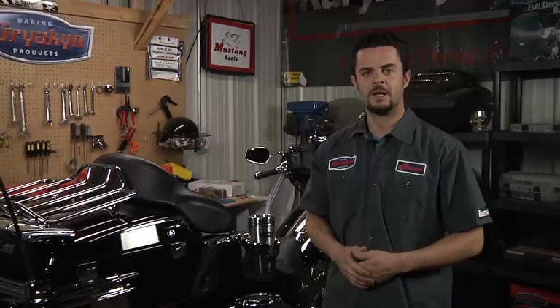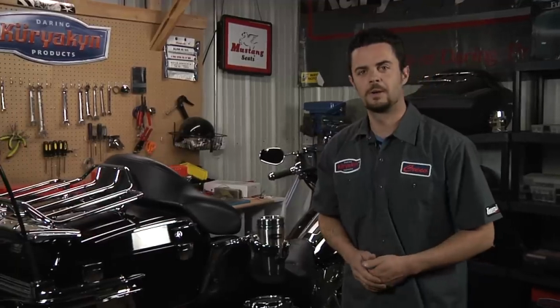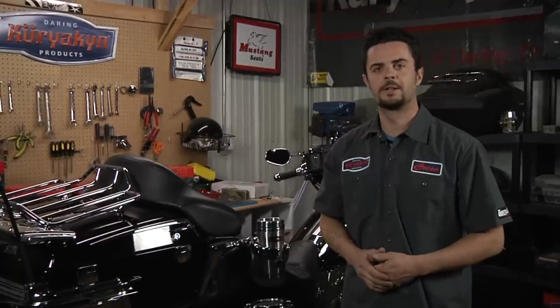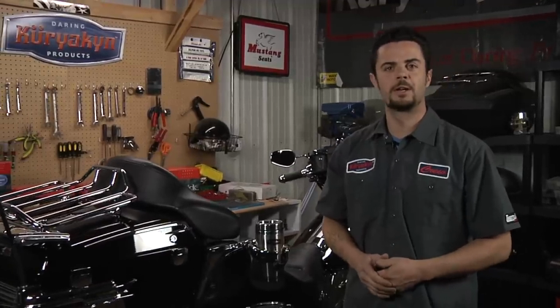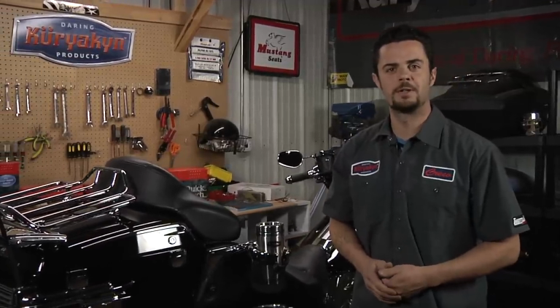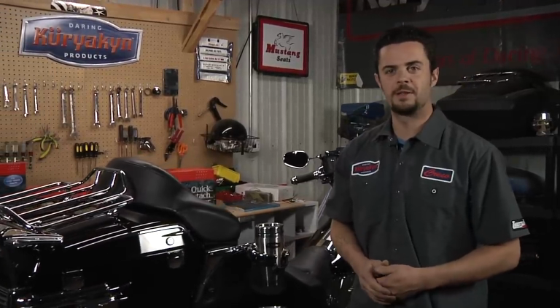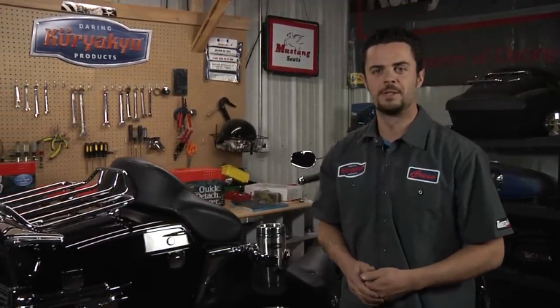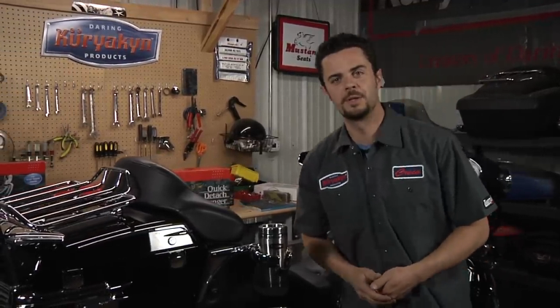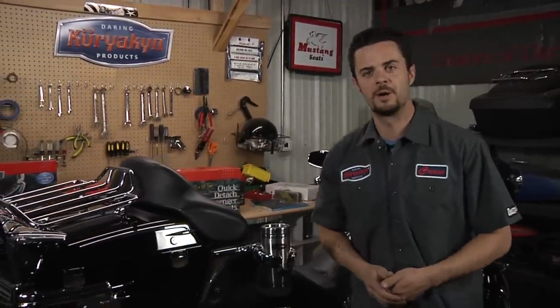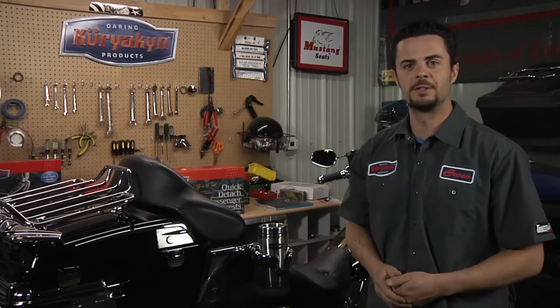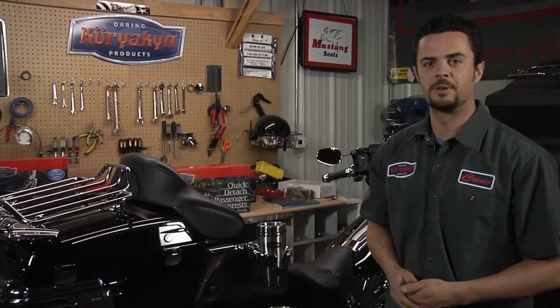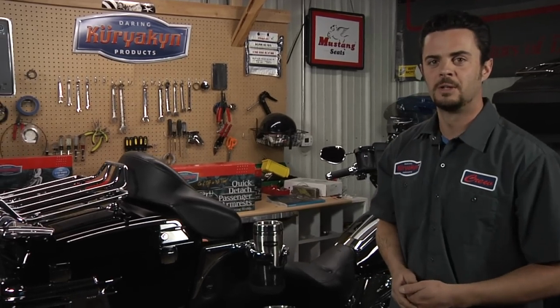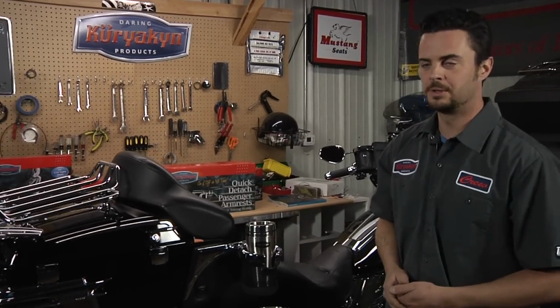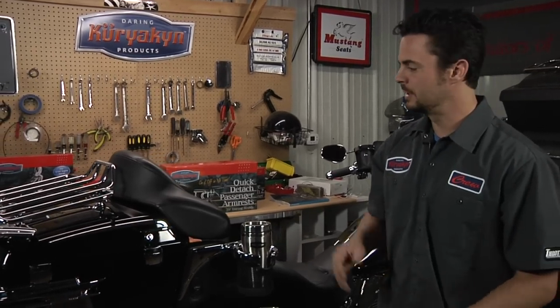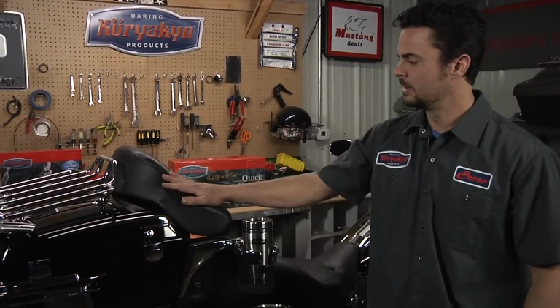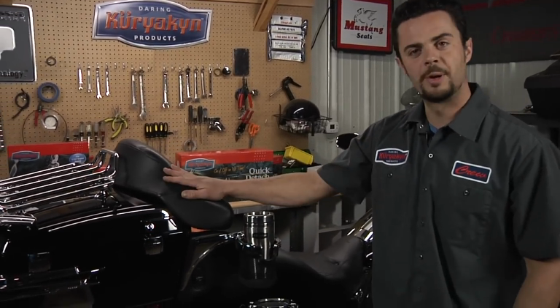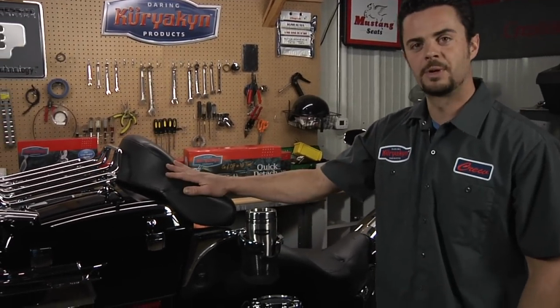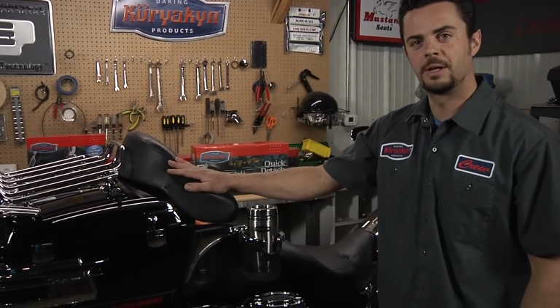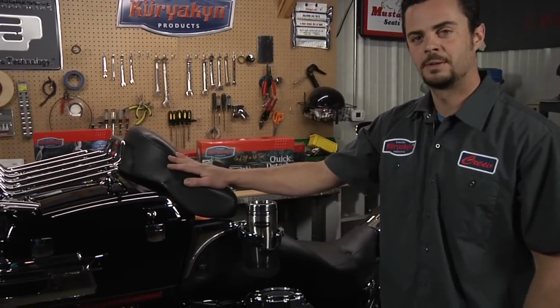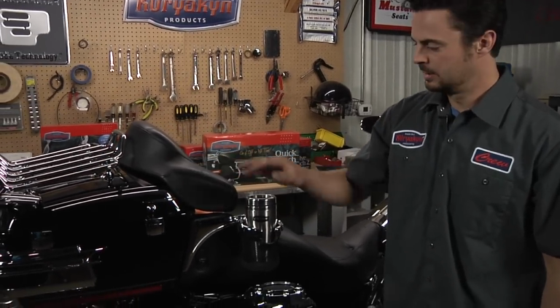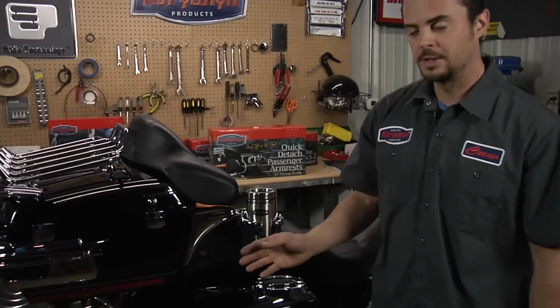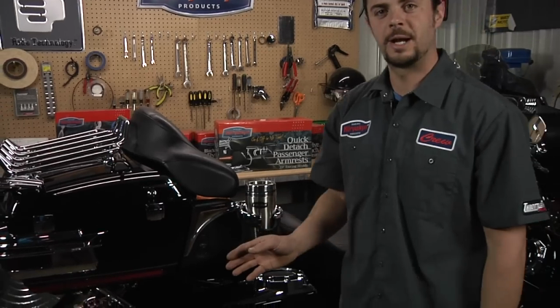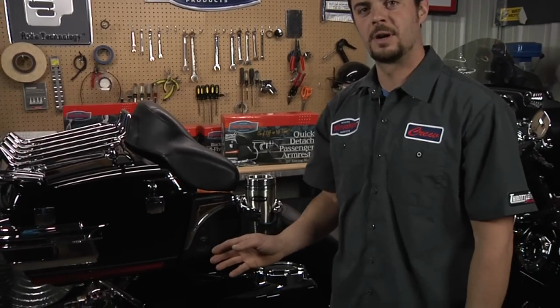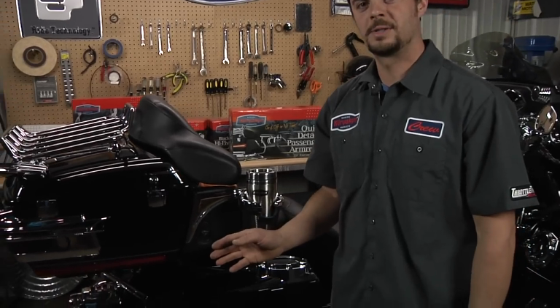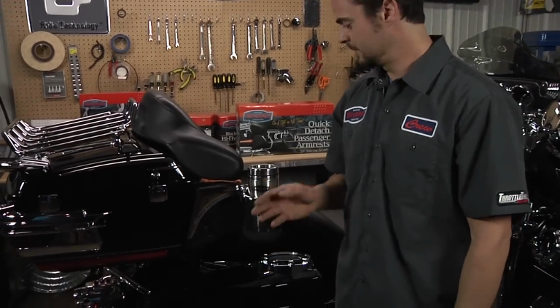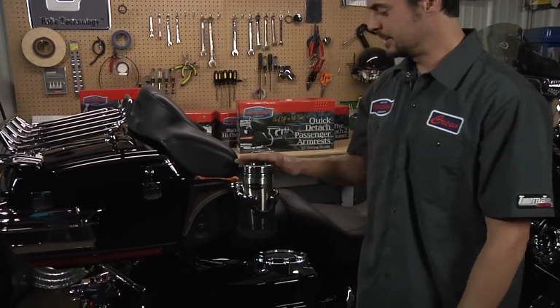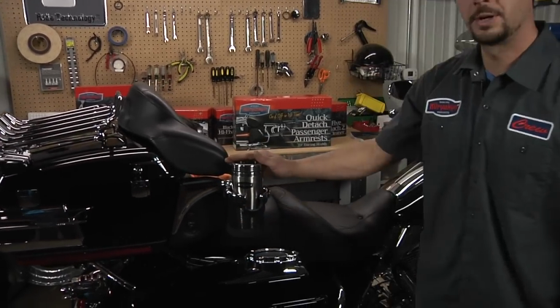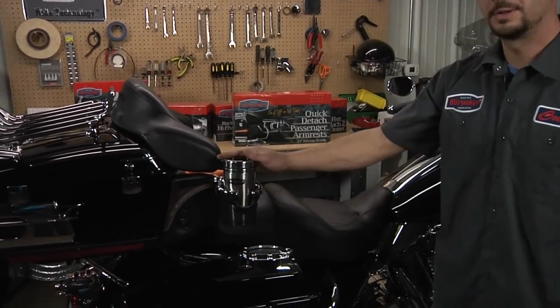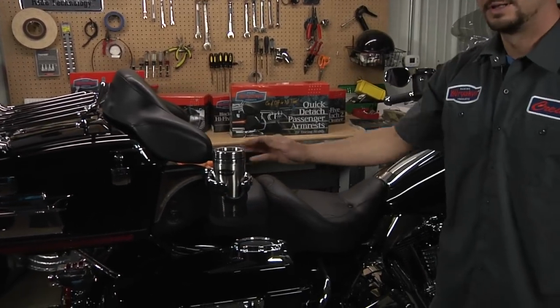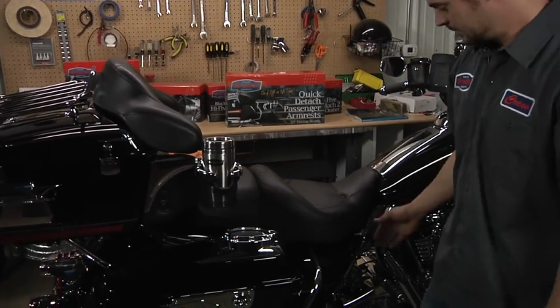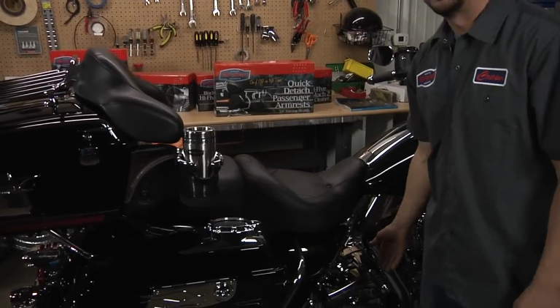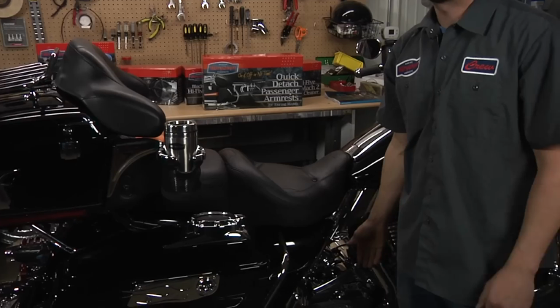Welcome back to the Kiriakin Garage. I'm Seth. Today we're going to be talking about passenger comfort, which includes the Tour Pack Relocator Kit, the Quick Detach Passenger Arm Rest, the Passenger Drink Holder, and the adjustable foot pegs.